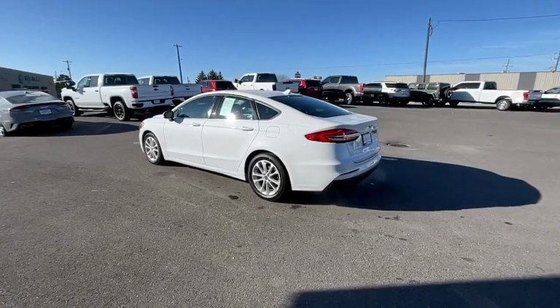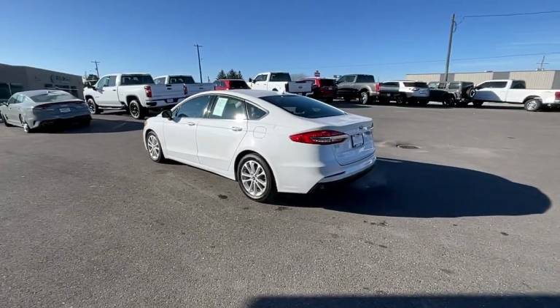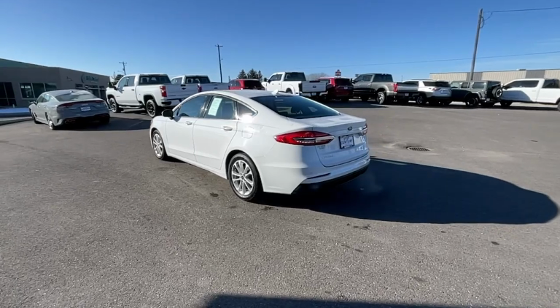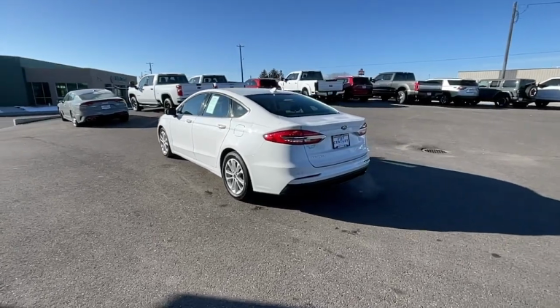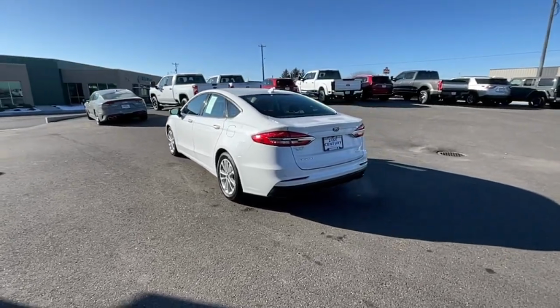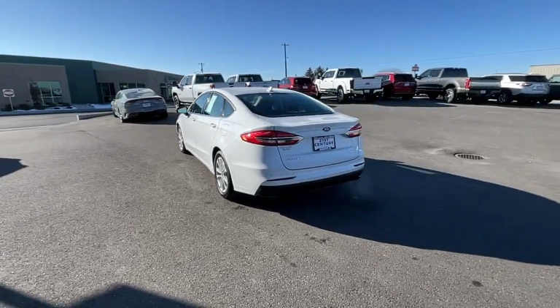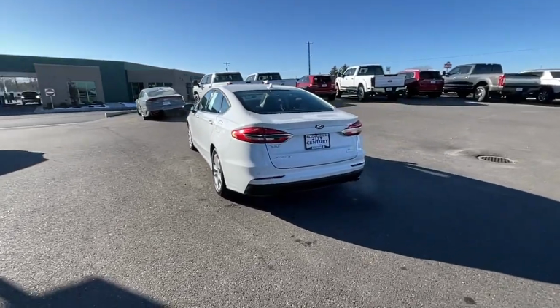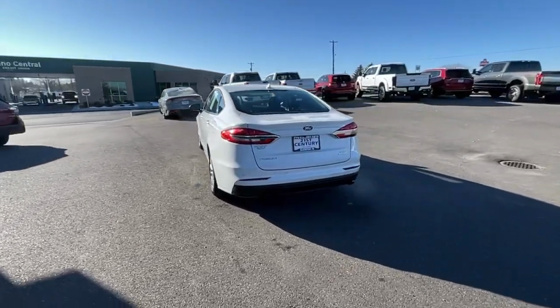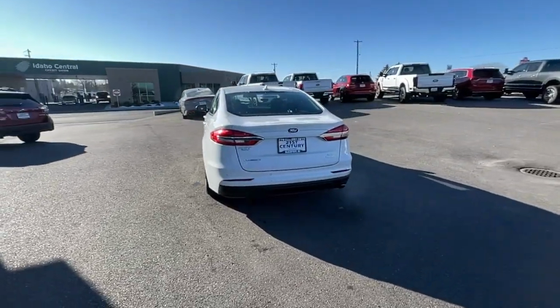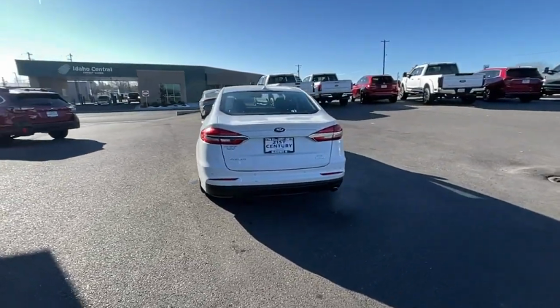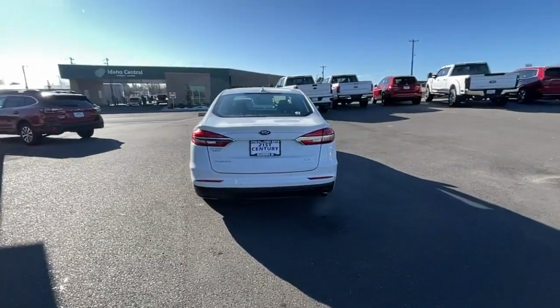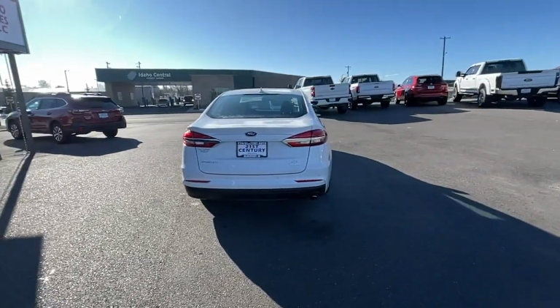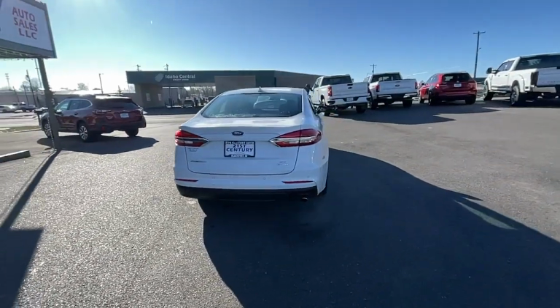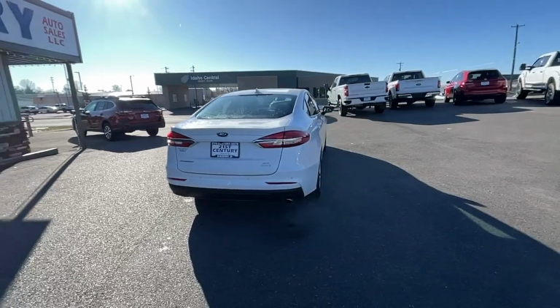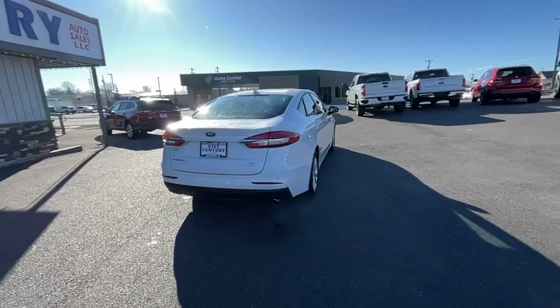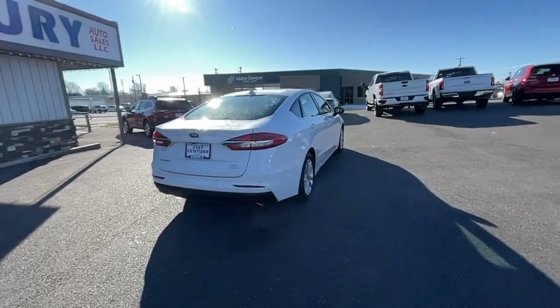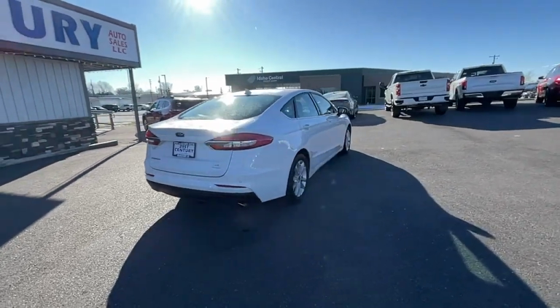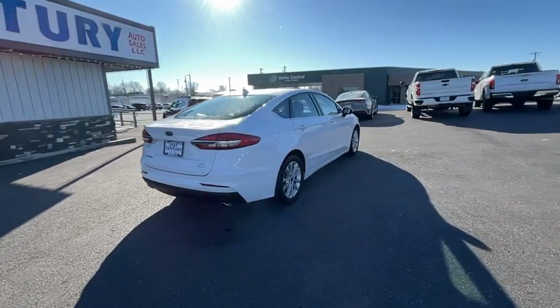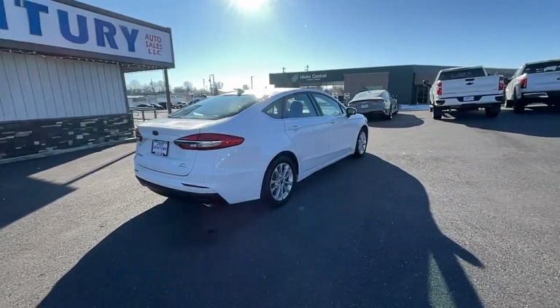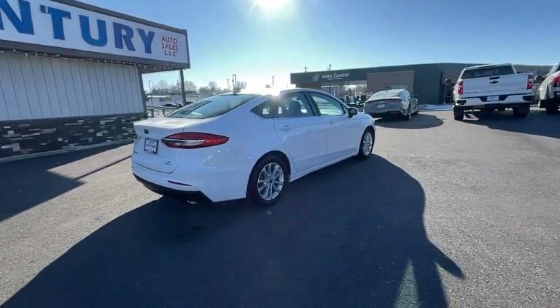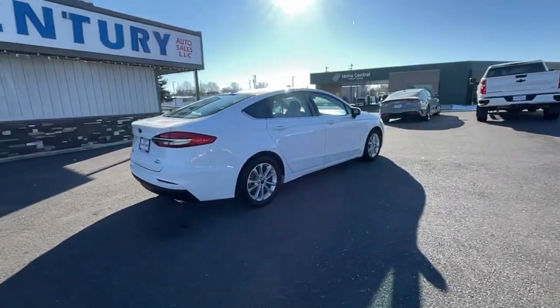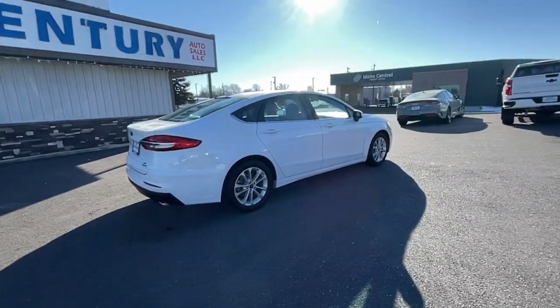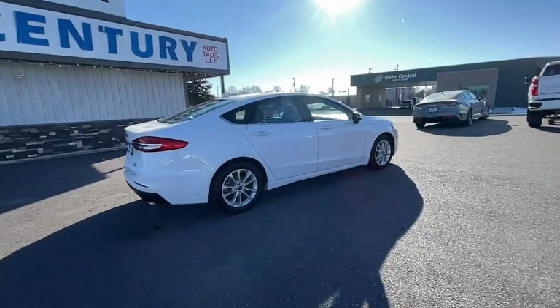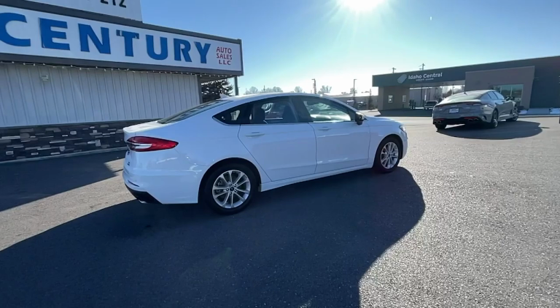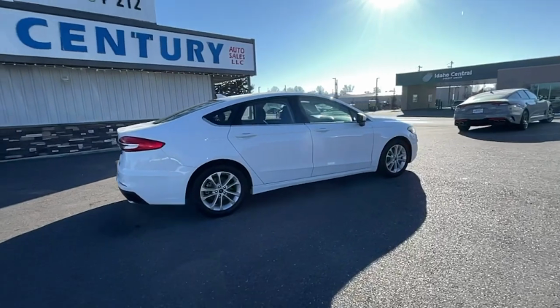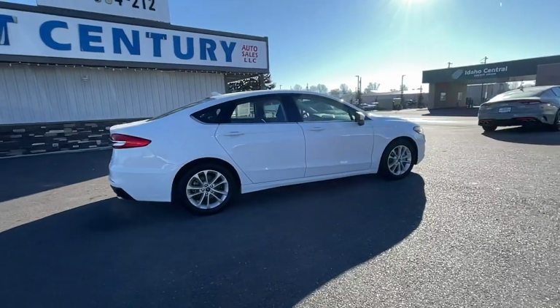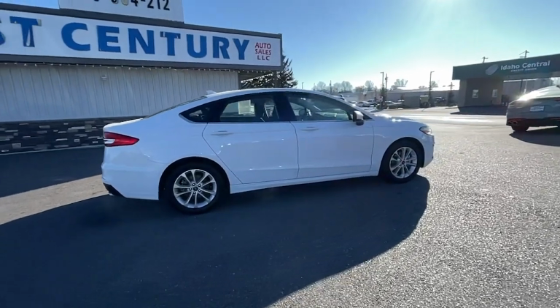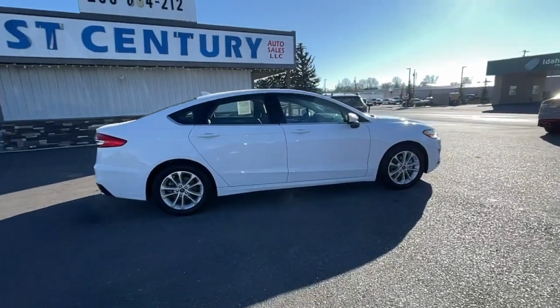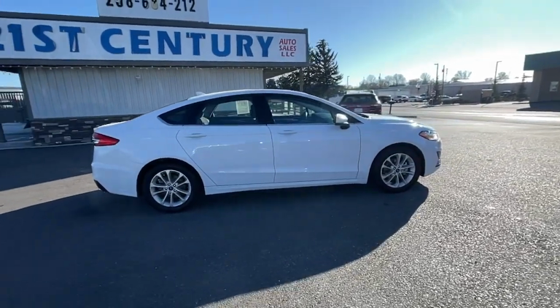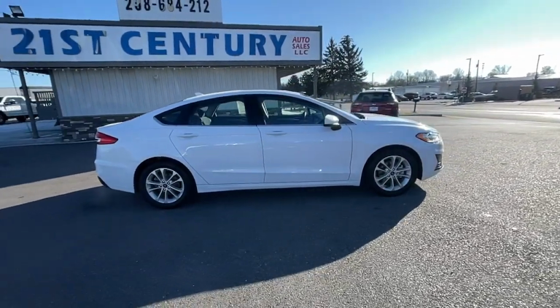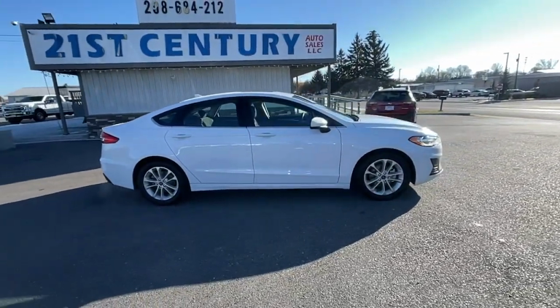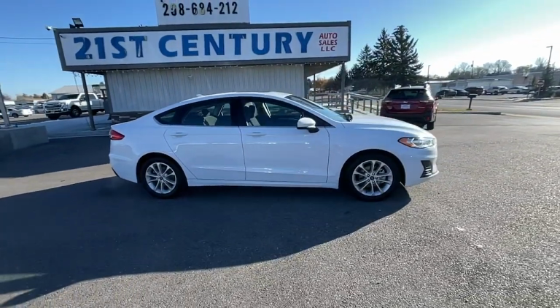This mid-size four-door leverages the latest technology to keep you safe, connected, and entertained, while it soothes and spoils you with a tasteful, luxurious interior and silky smooth ride. The following are some of this vehicle's highlighted options.